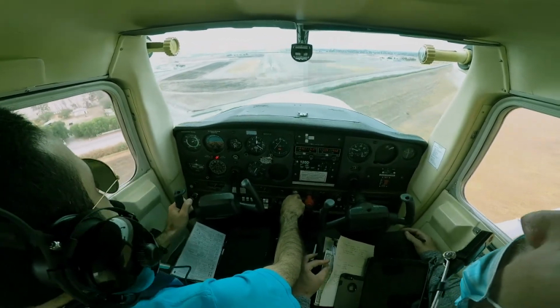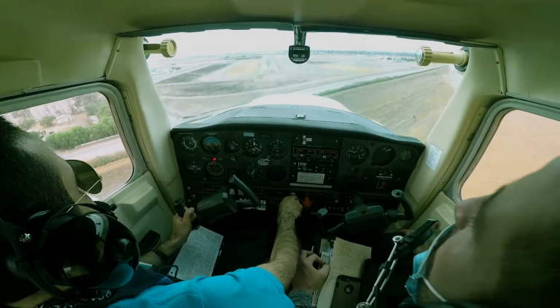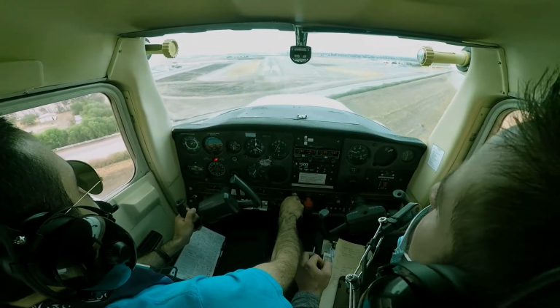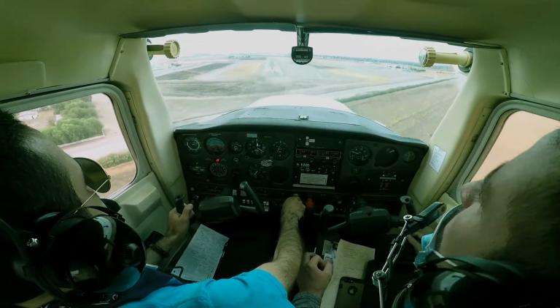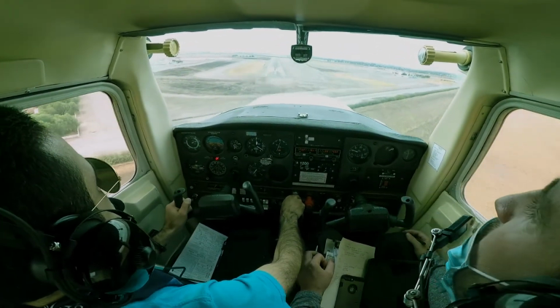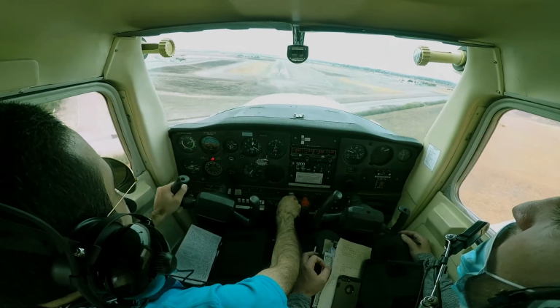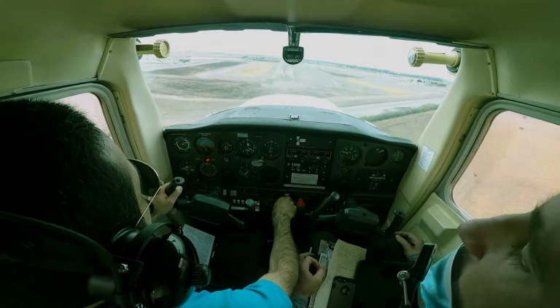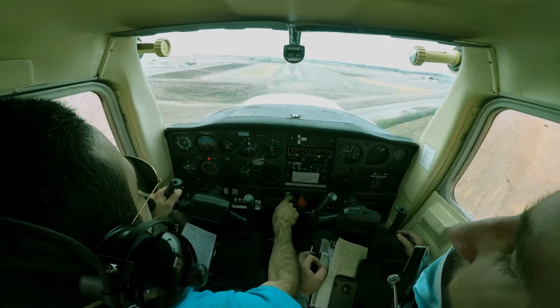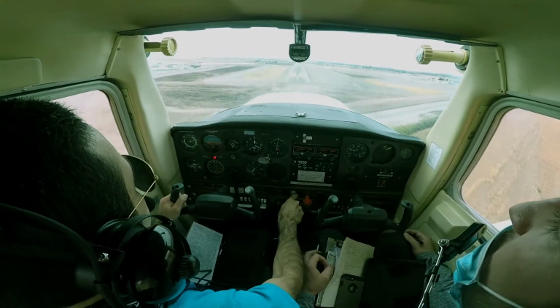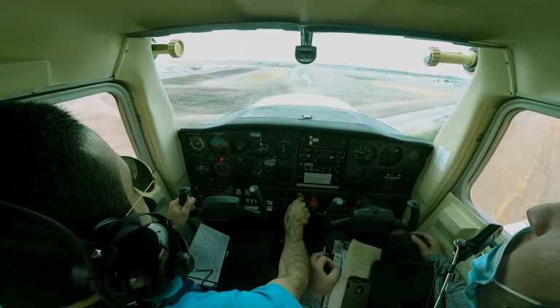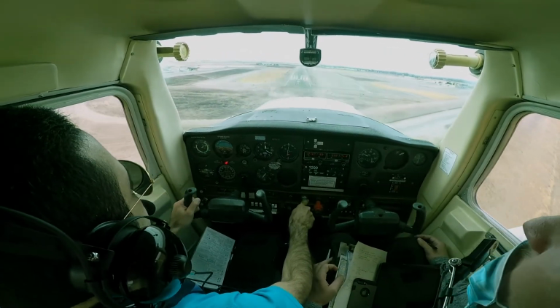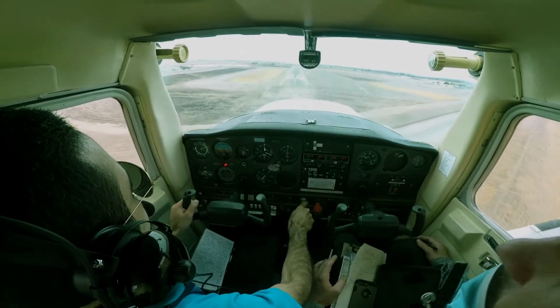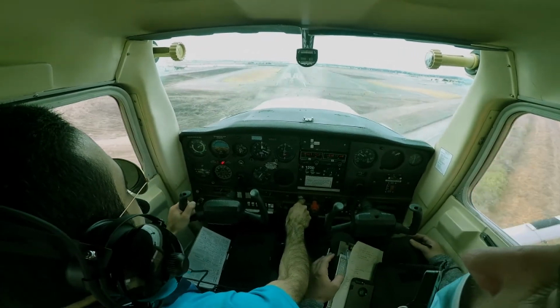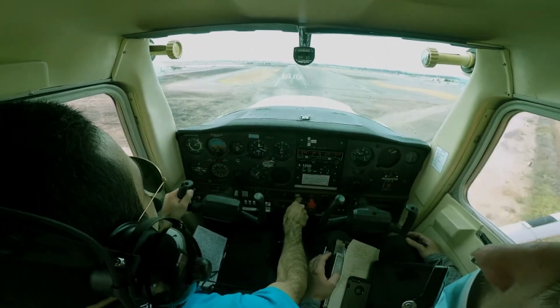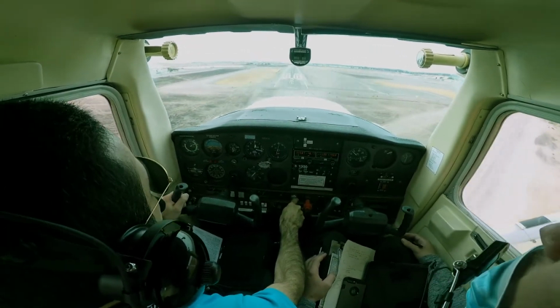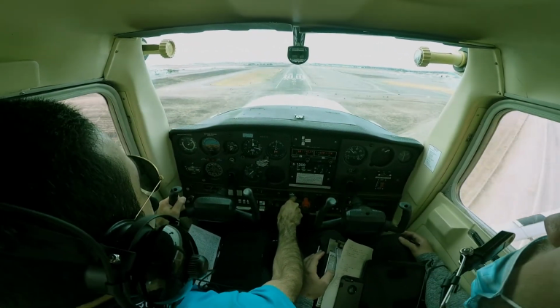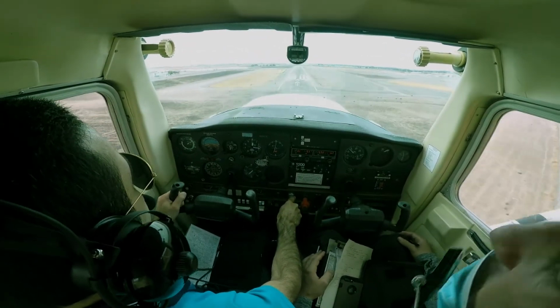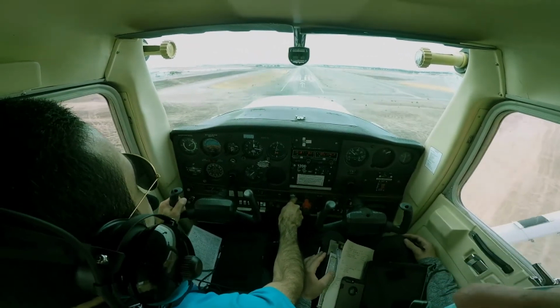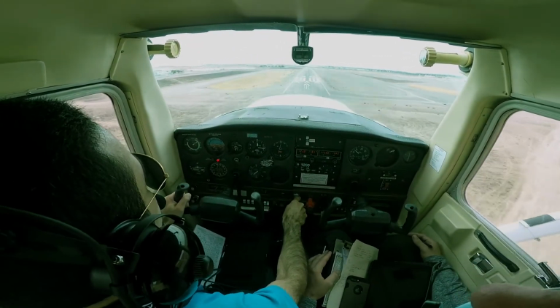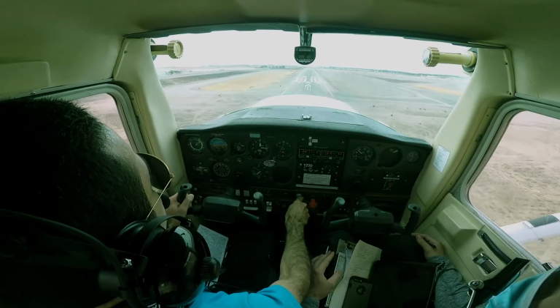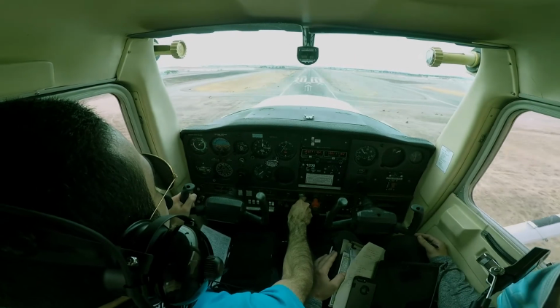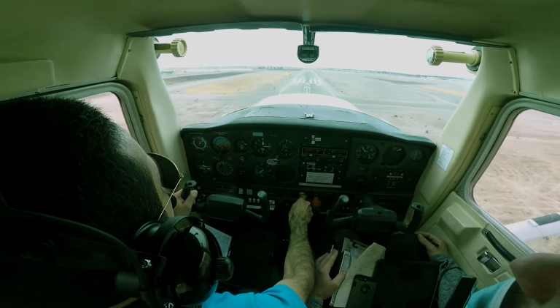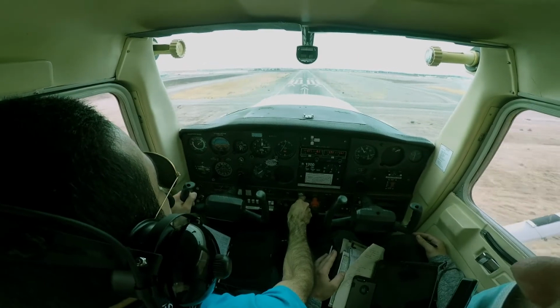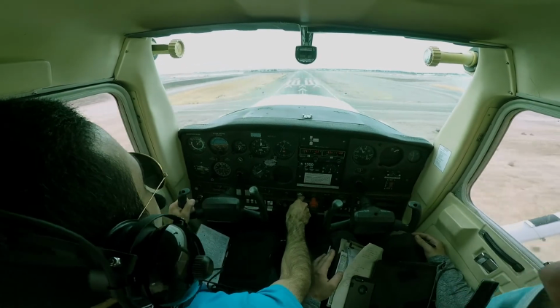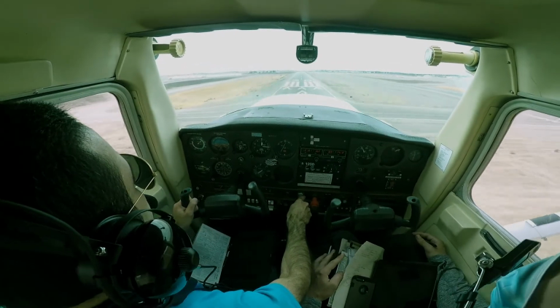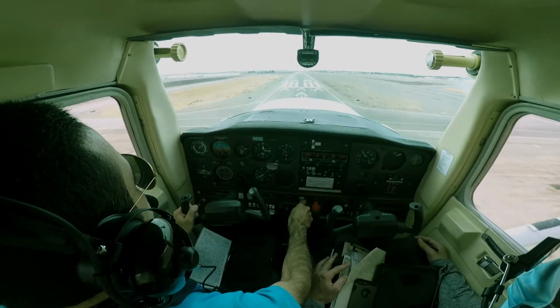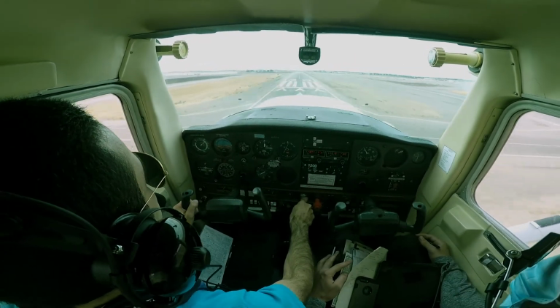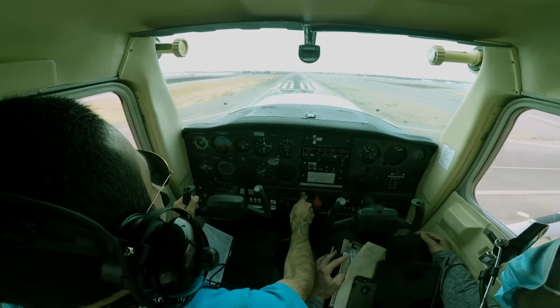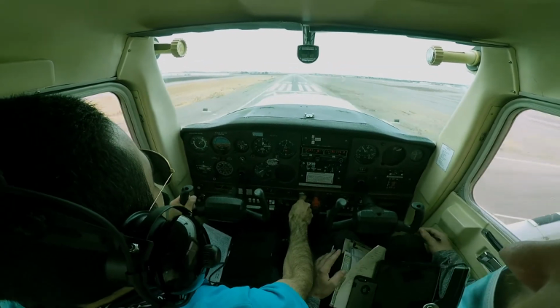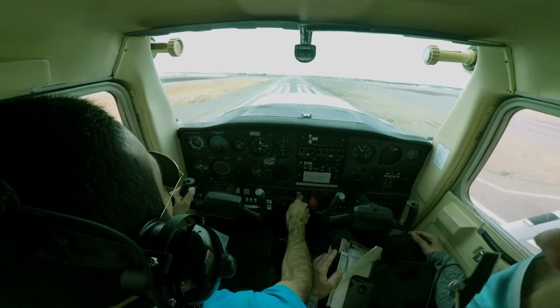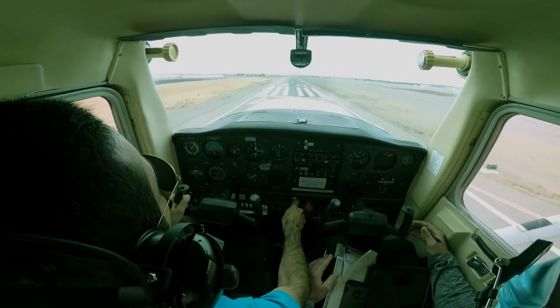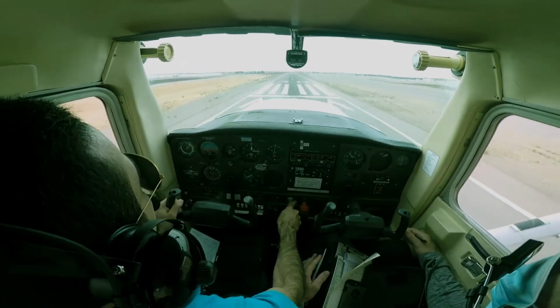Tracy traffic. 2 miles final. Full power and go-around. Nose coming down, we're slow — 50, 45 knots. Nose down.